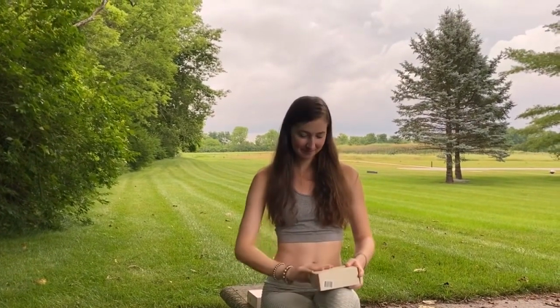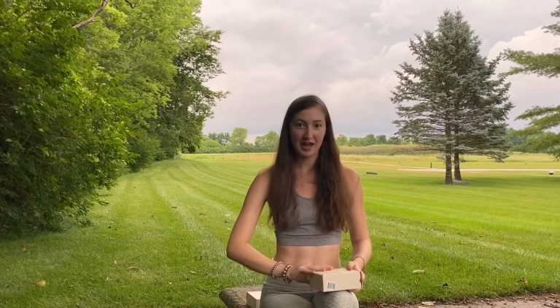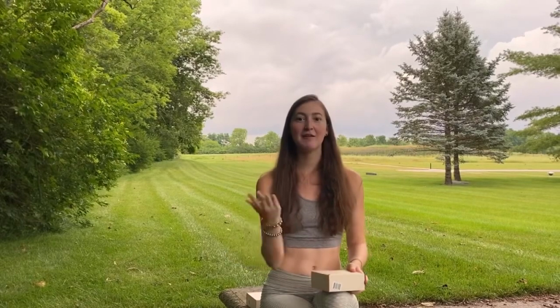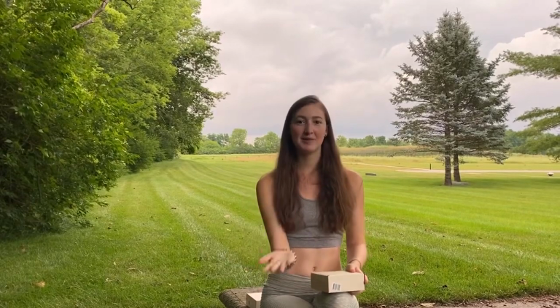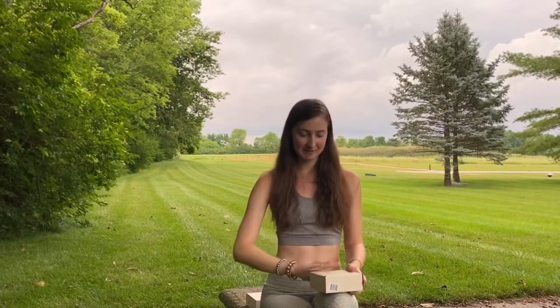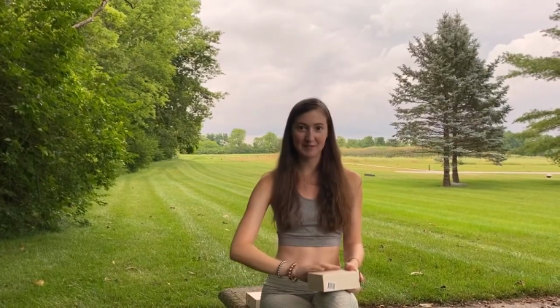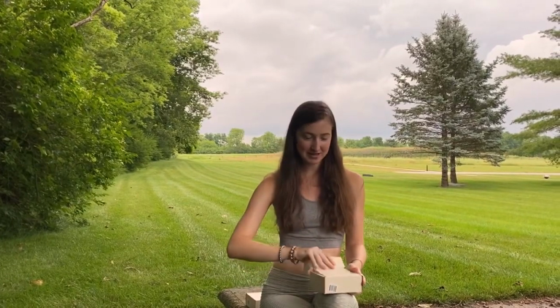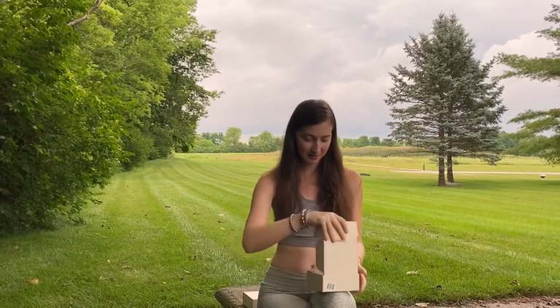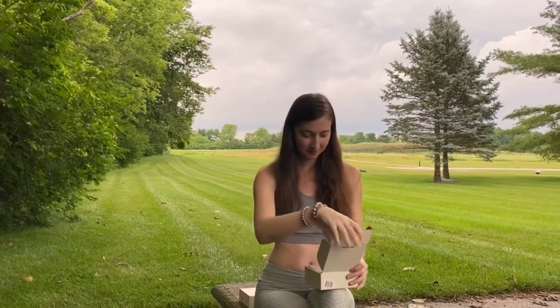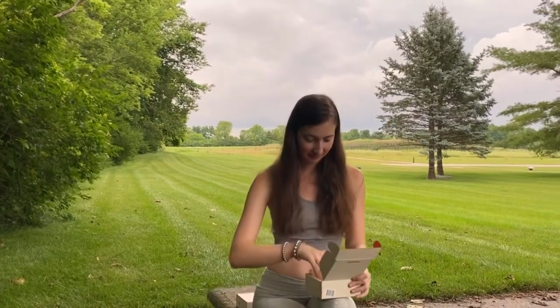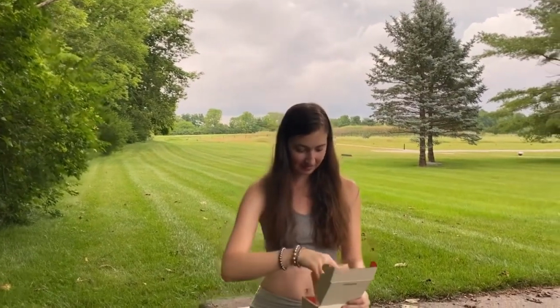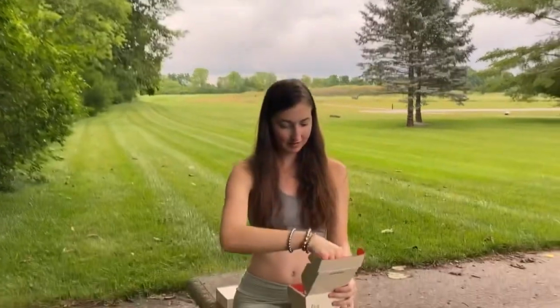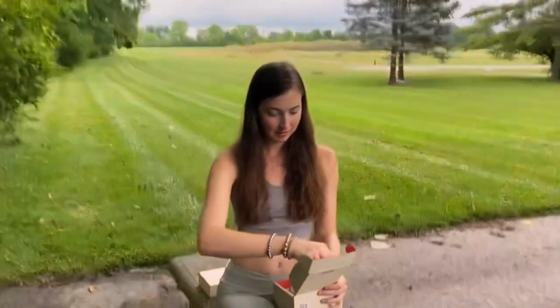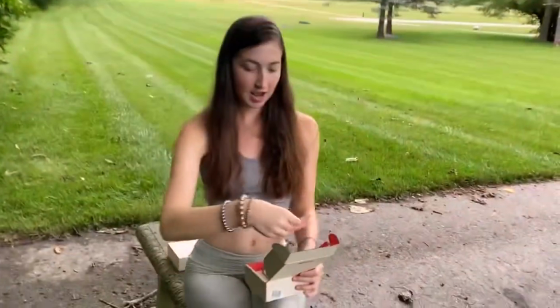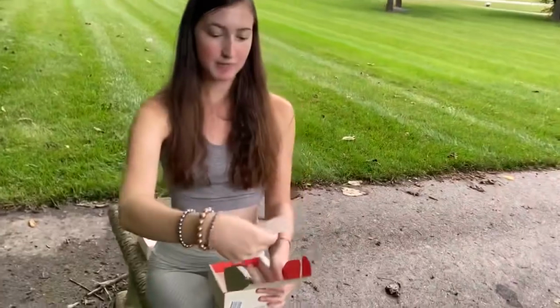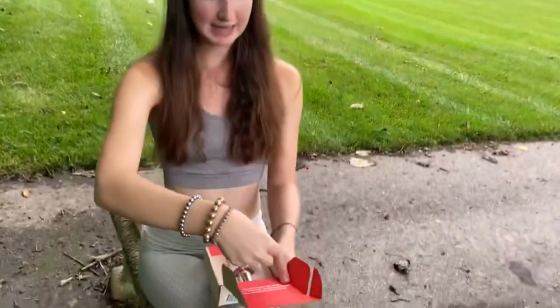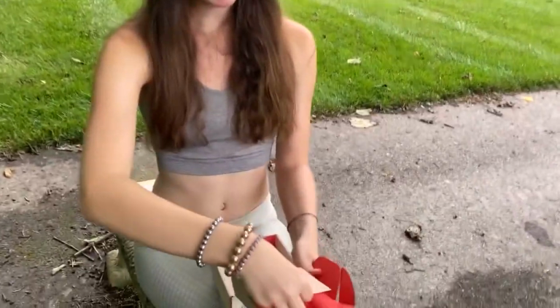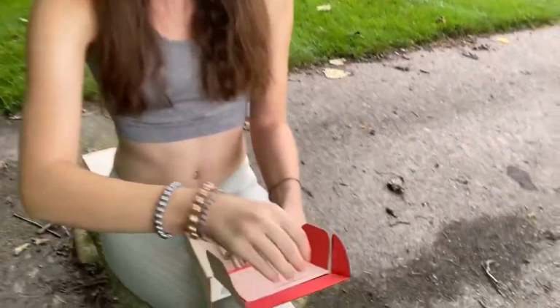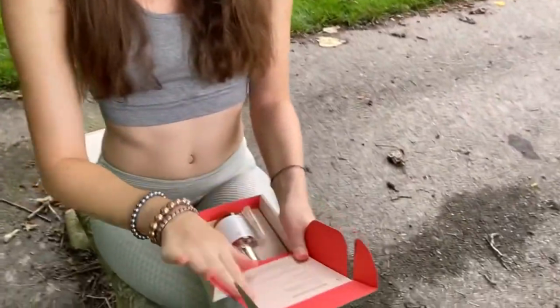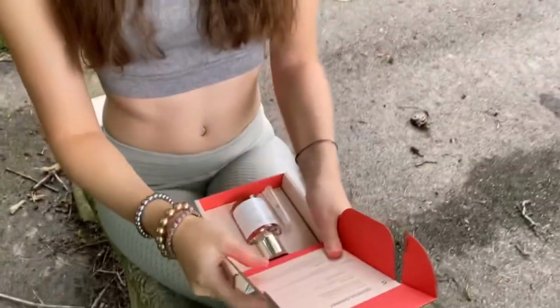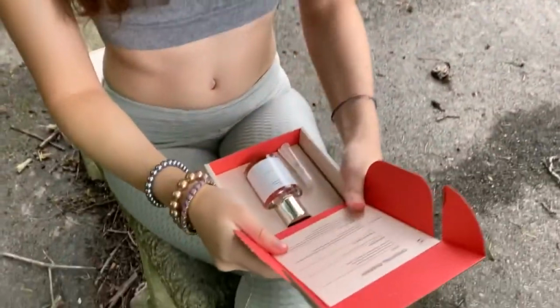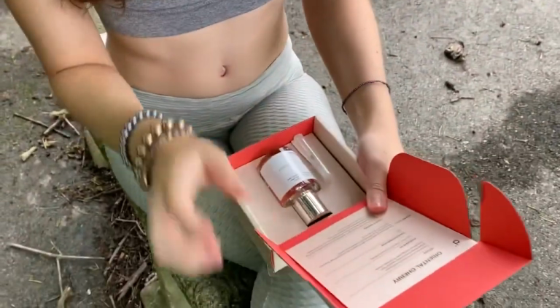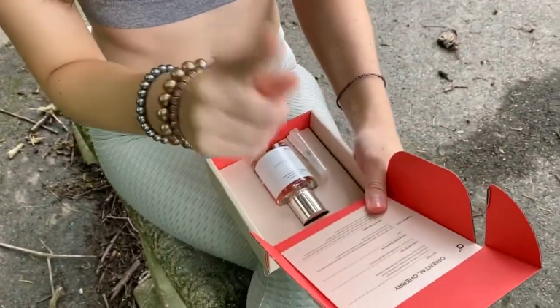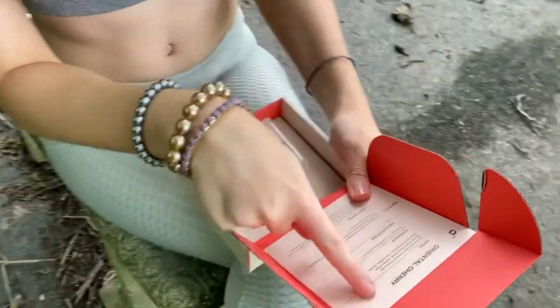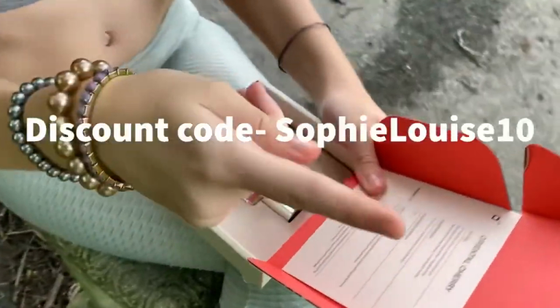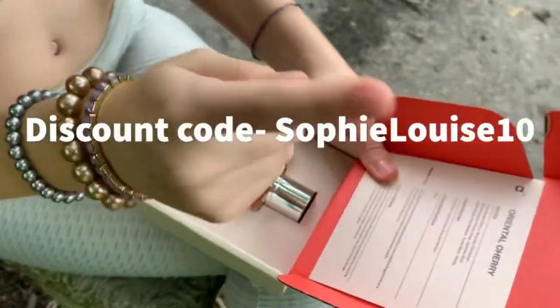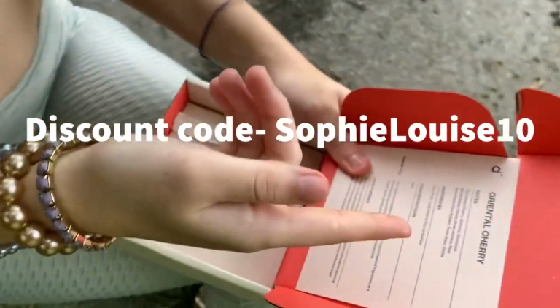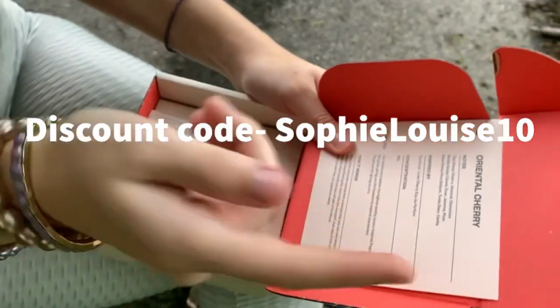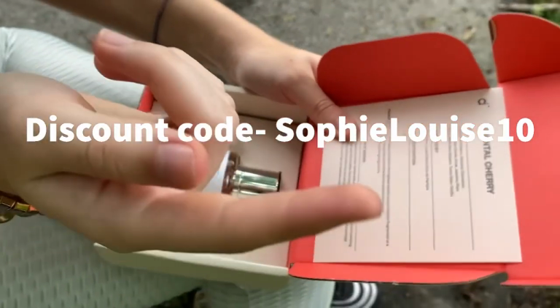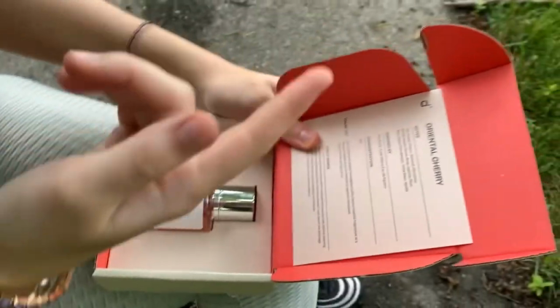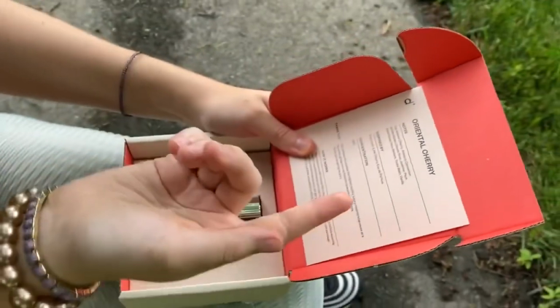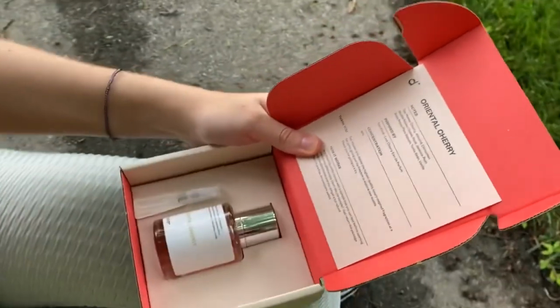I will now be opening the perfume box. I got a leaflet and it says the scent, and it's got the notes and who it's inspired by, et cetera.